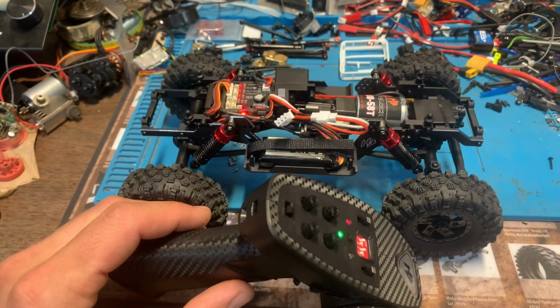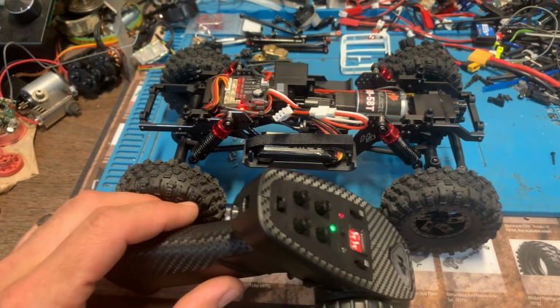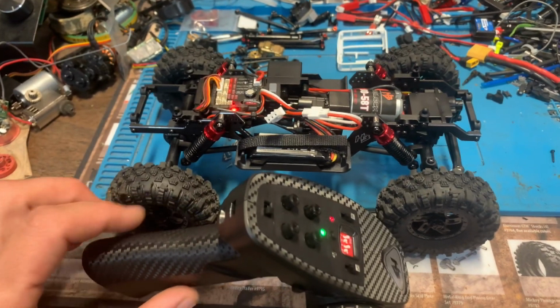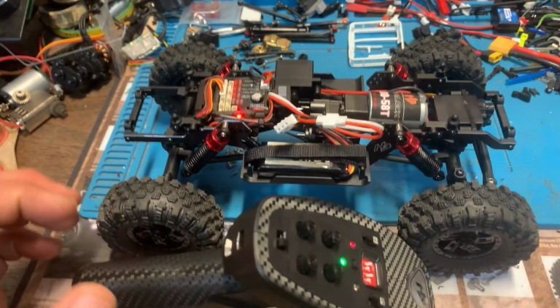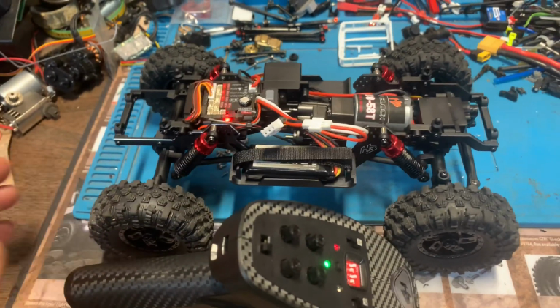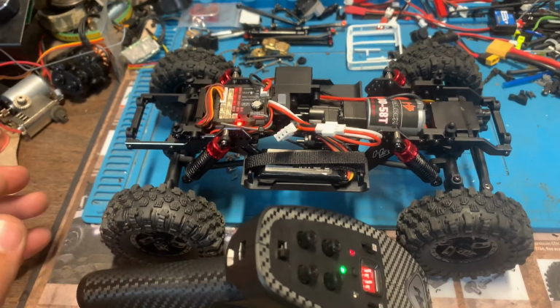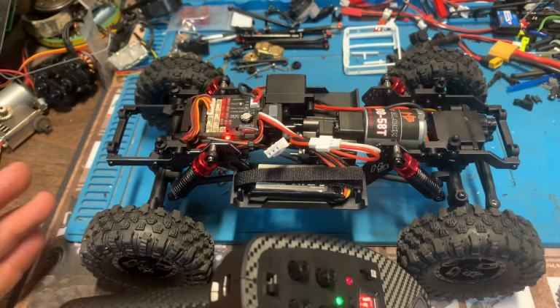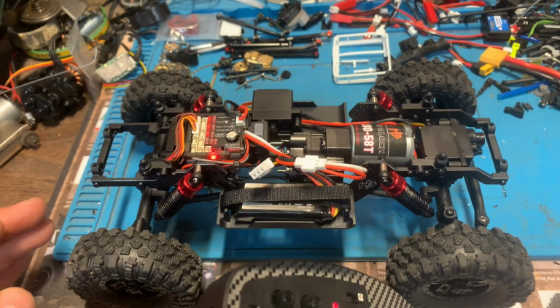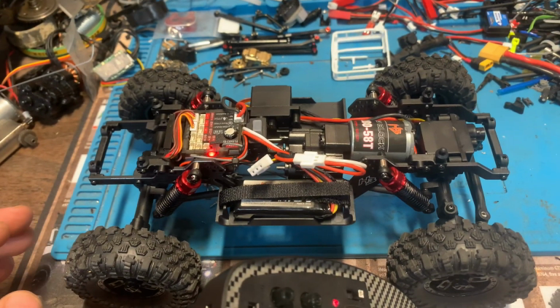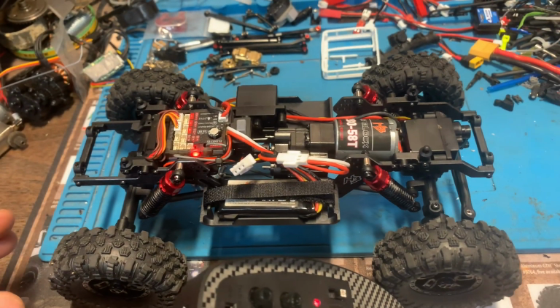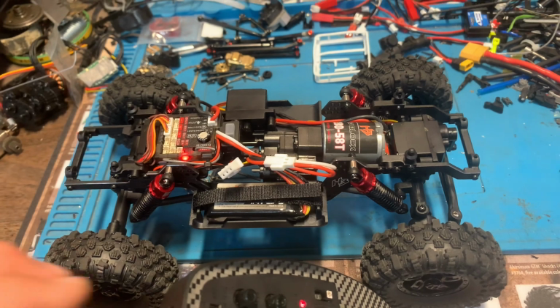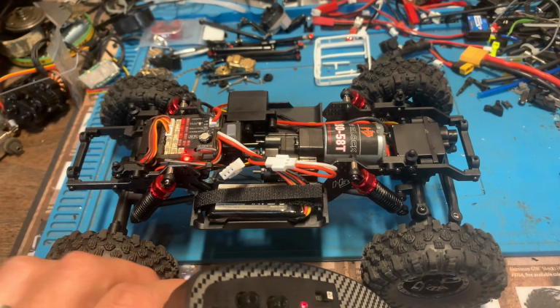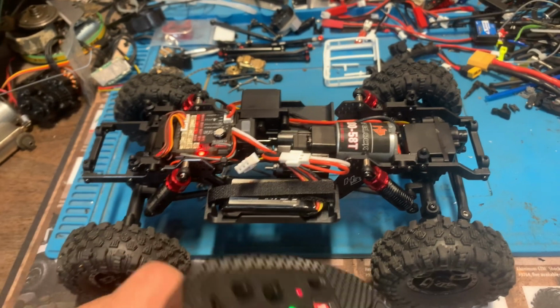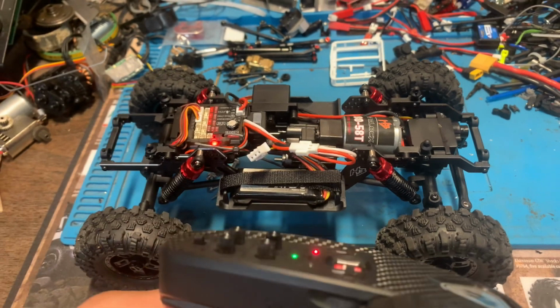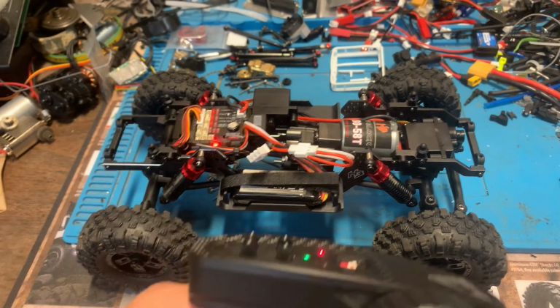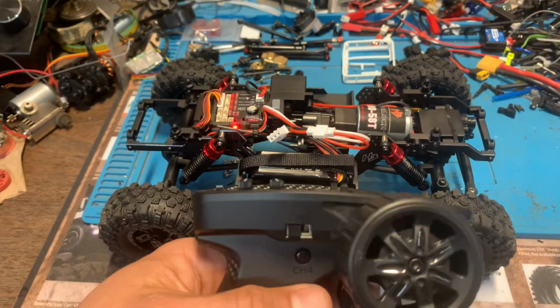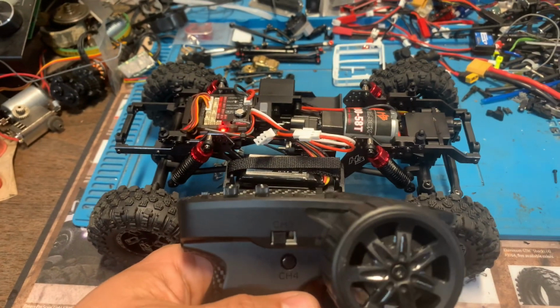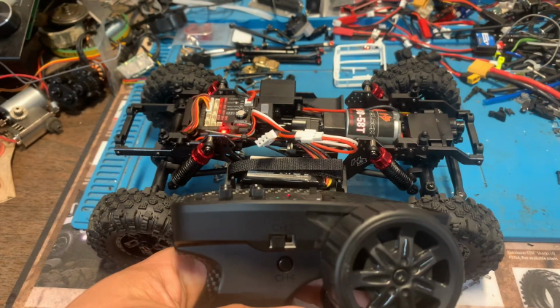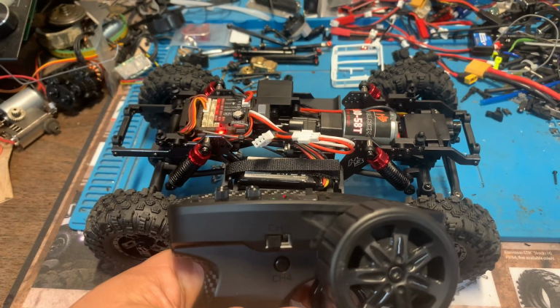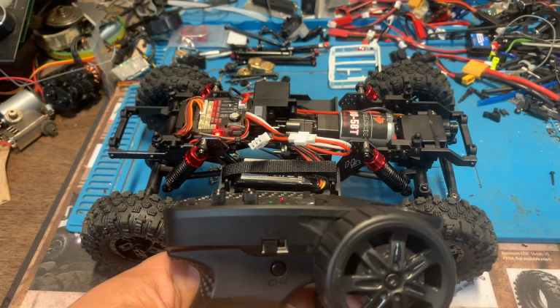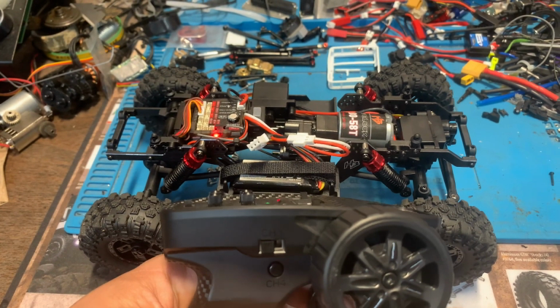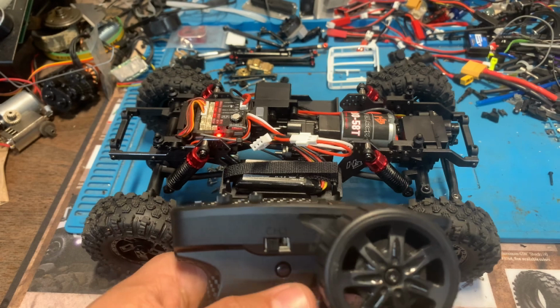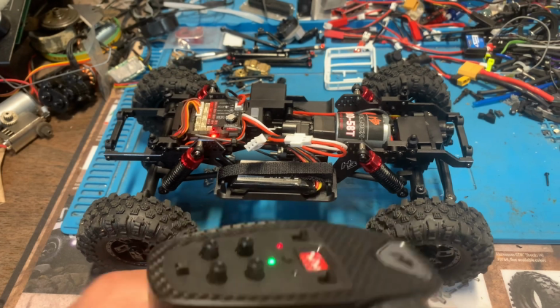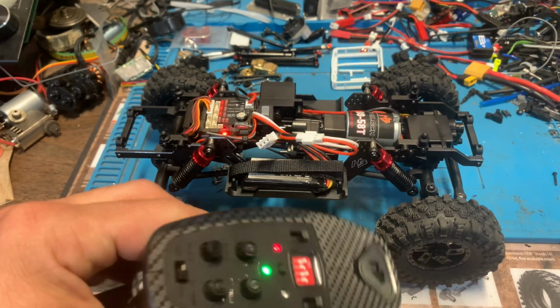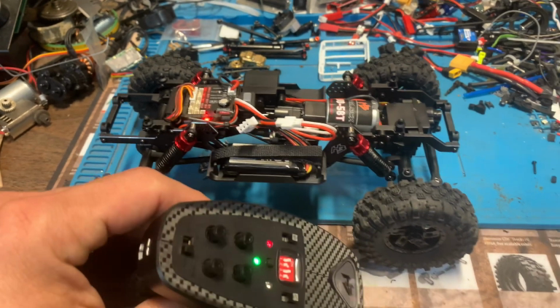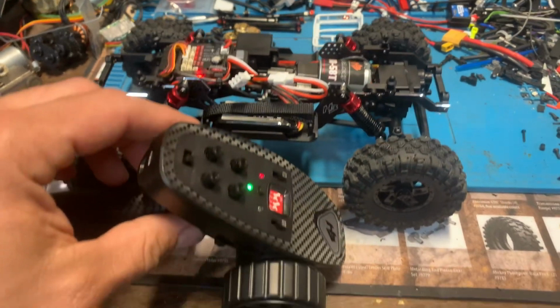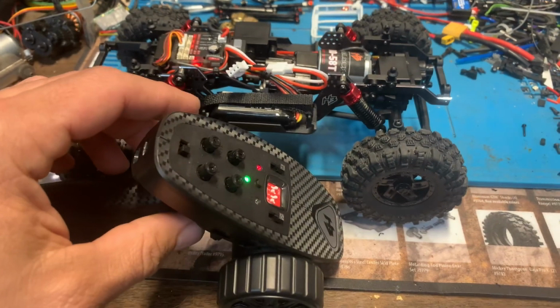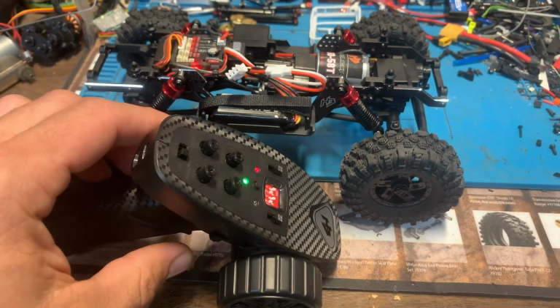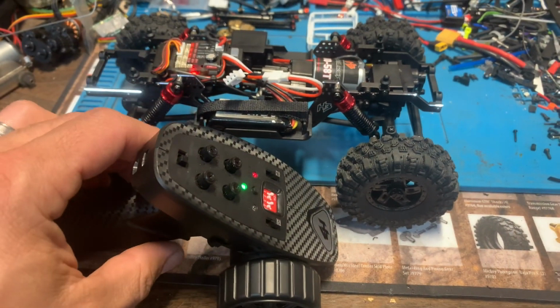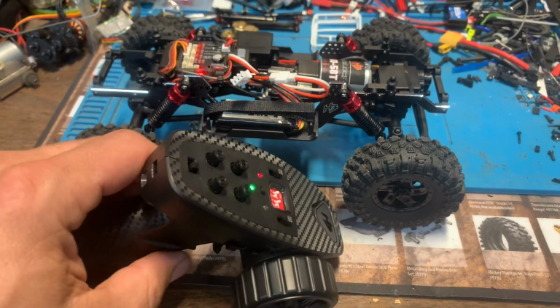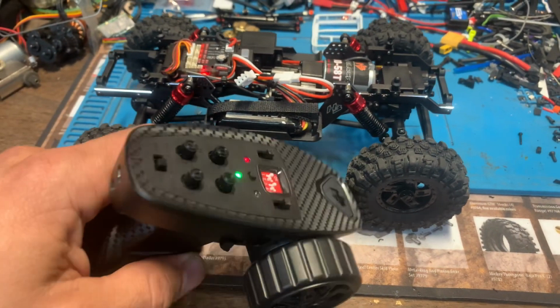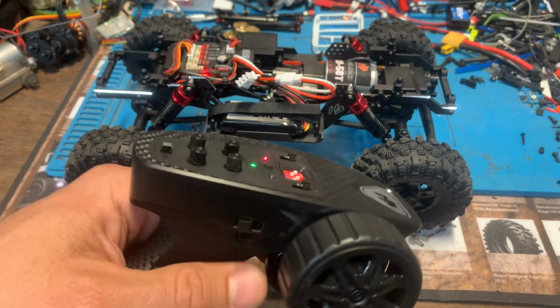Hello everyone. I wanted to take a minute to talk about the CR18P Evo Pro and sometimes the shifting issue. There is a very simple way to adjust the dual rate on the shift servo.